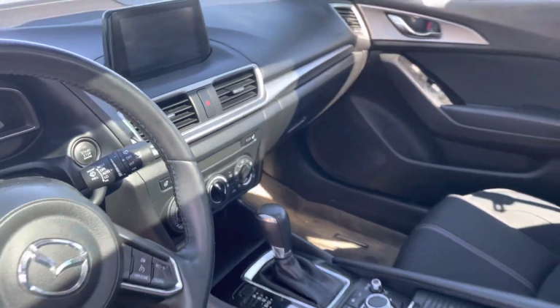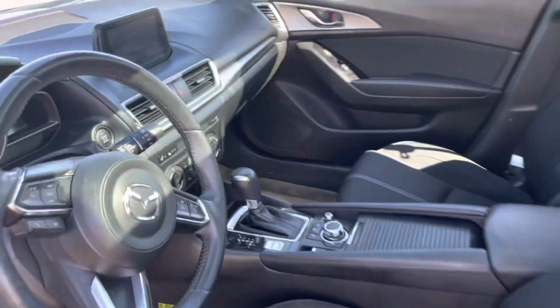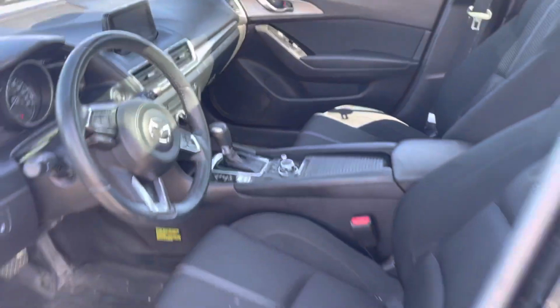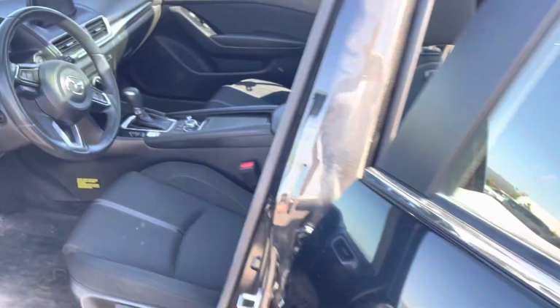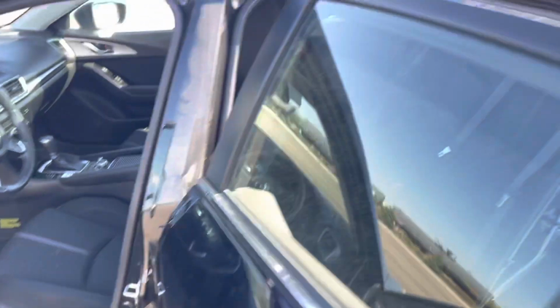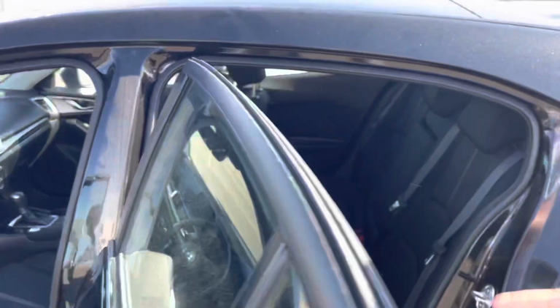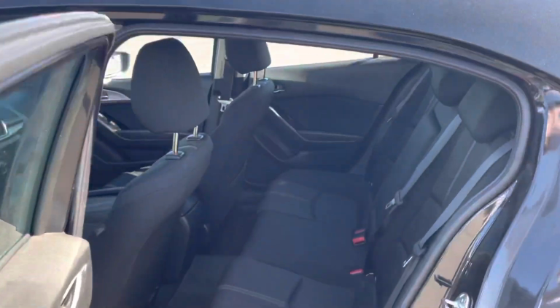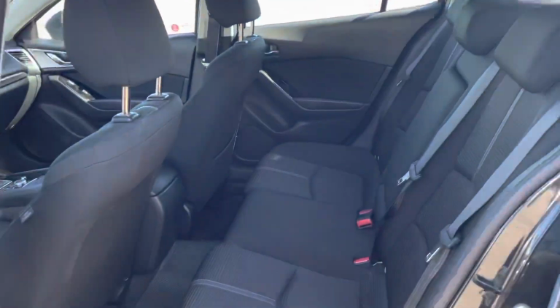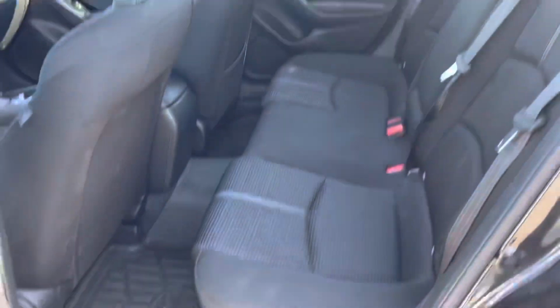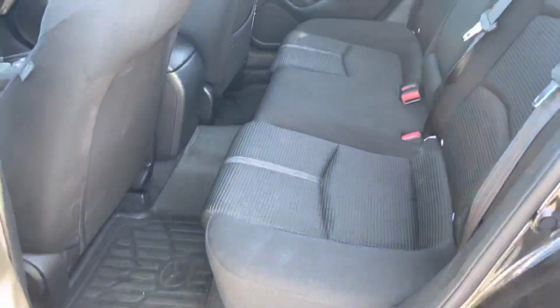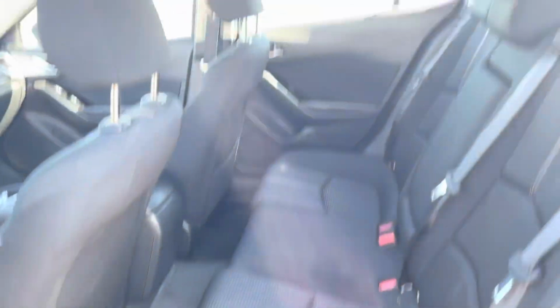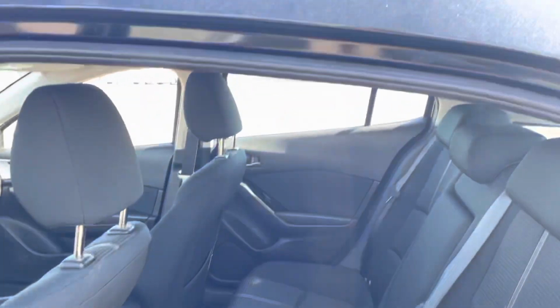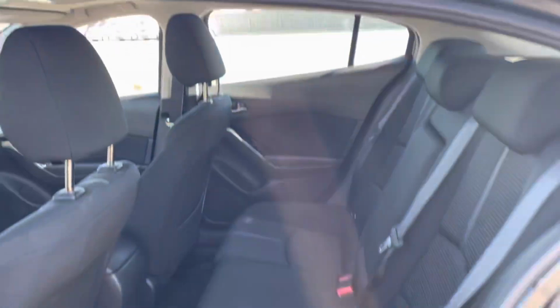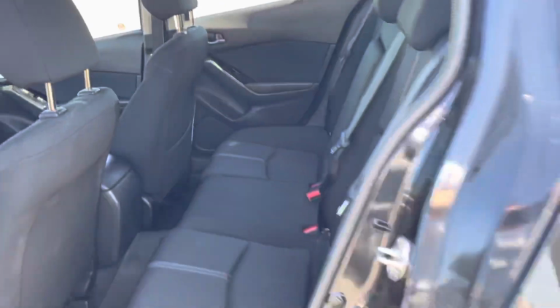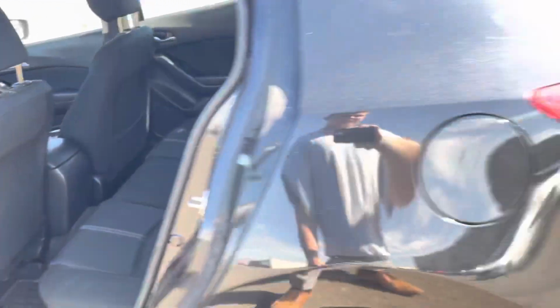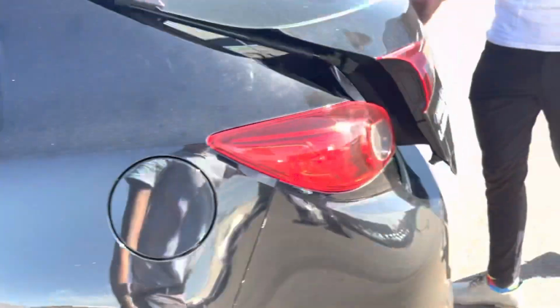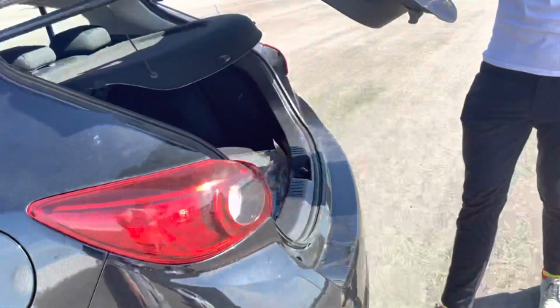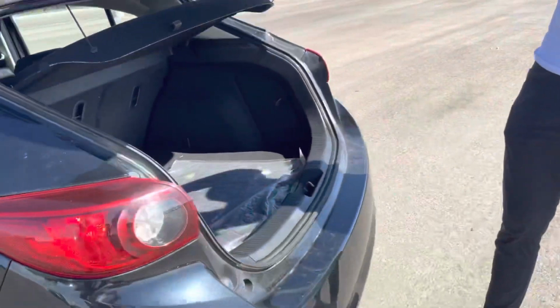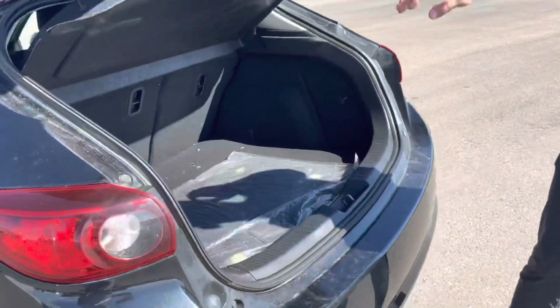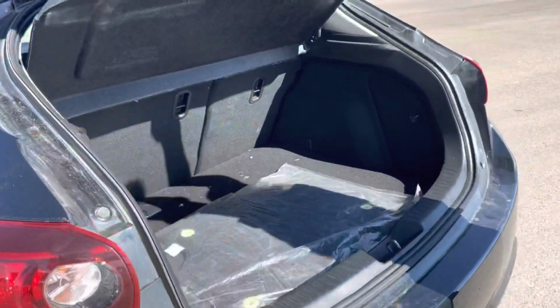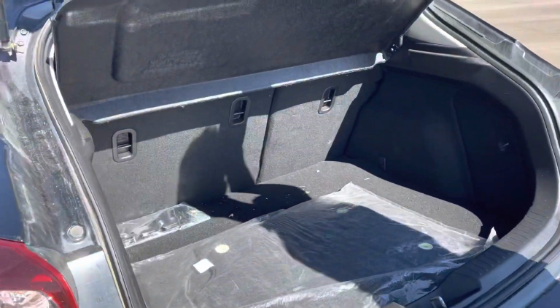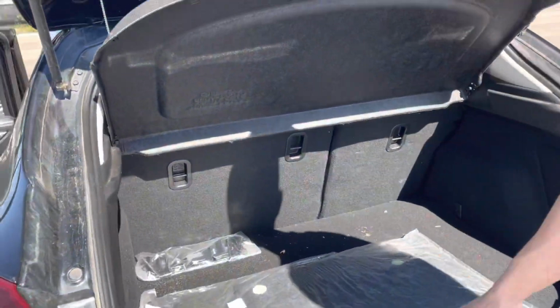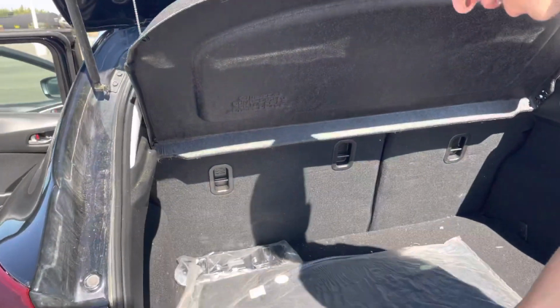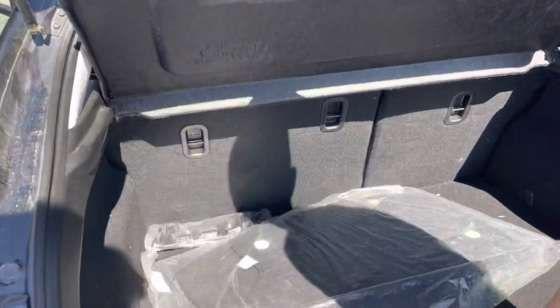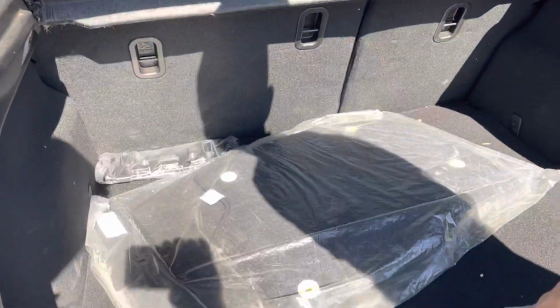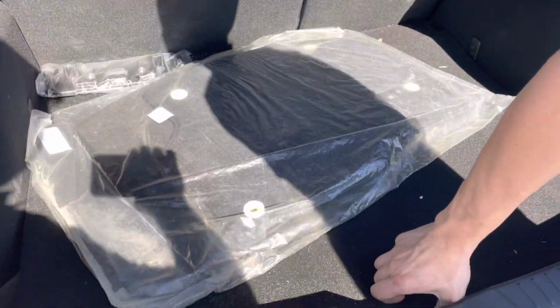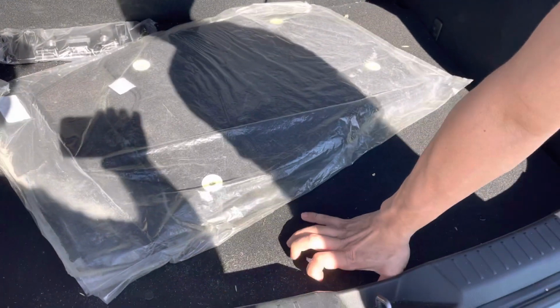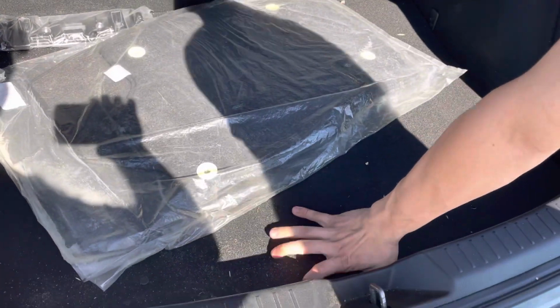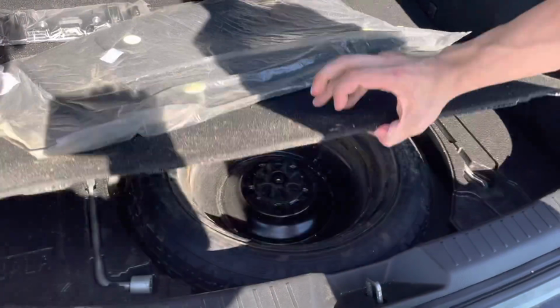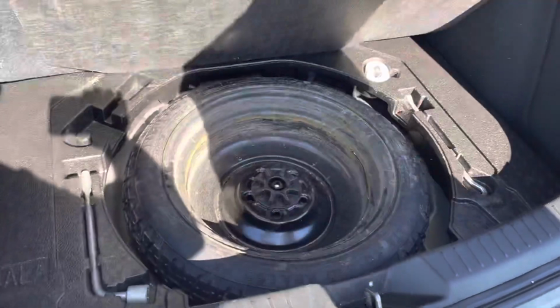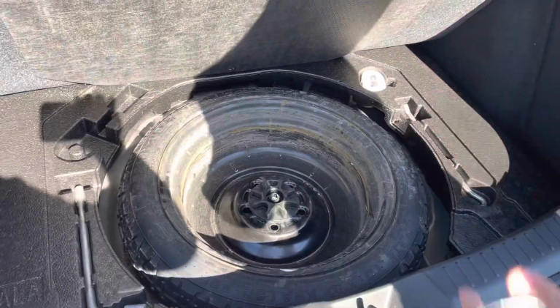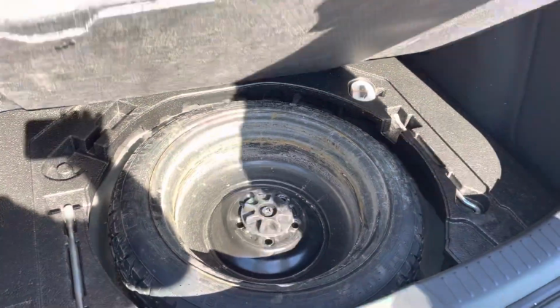Coming to the back here, you have tons of space in the back. It's nice because it's a sport — it's a hatchback — you also get tons of space in the trunk. As well, you have a cover back here, and then under here you also have your jack and your spare.